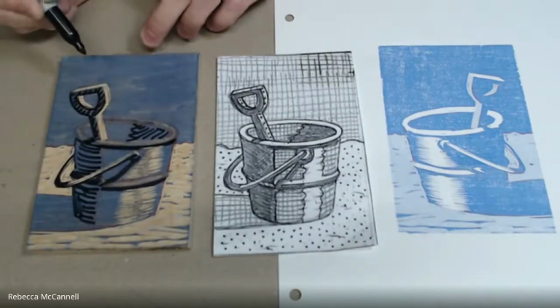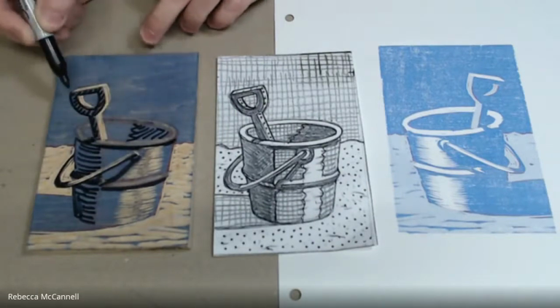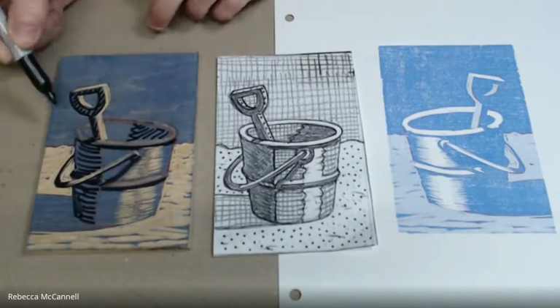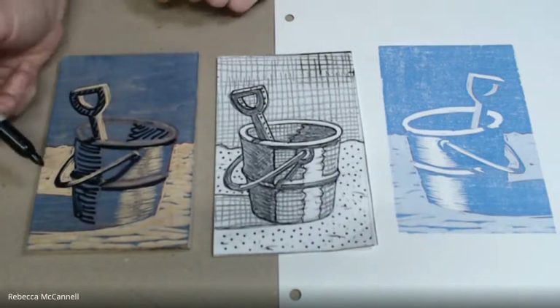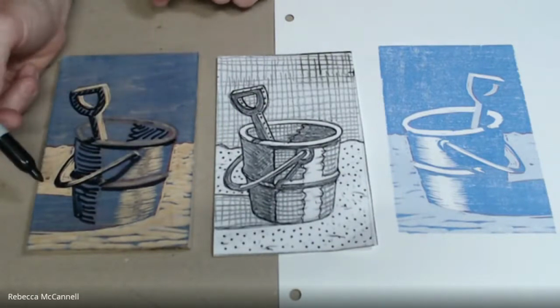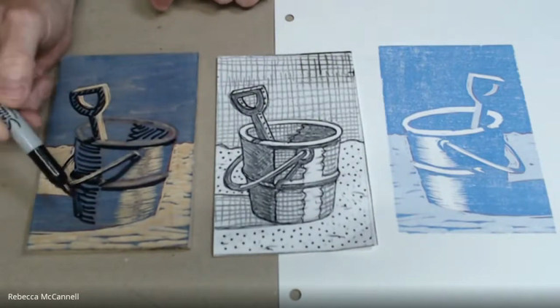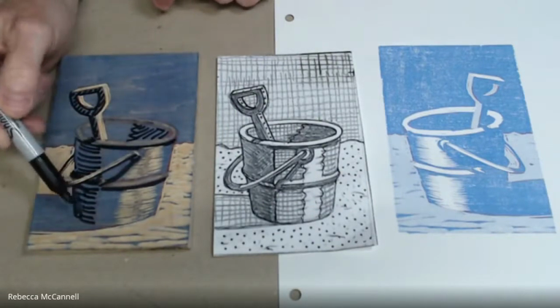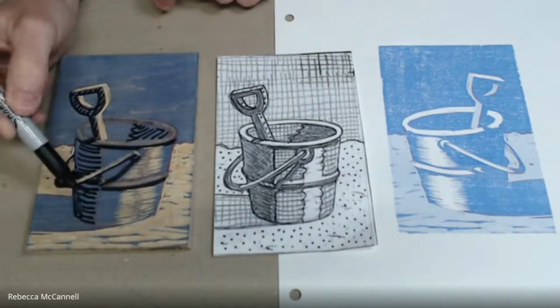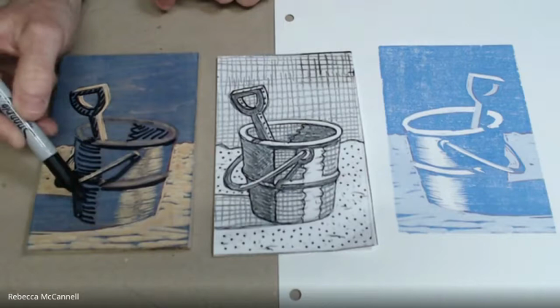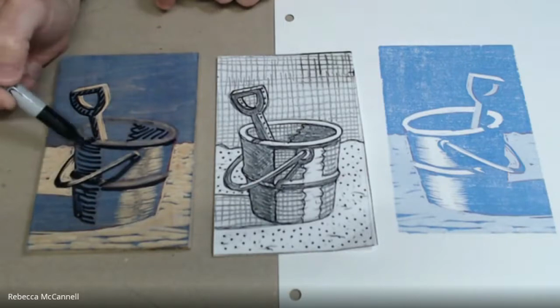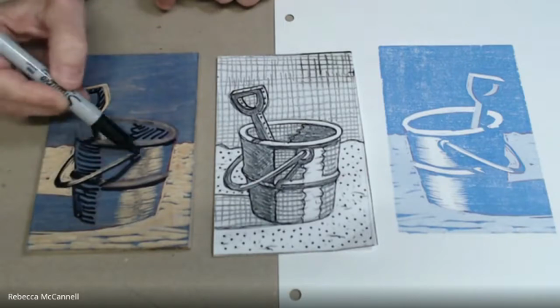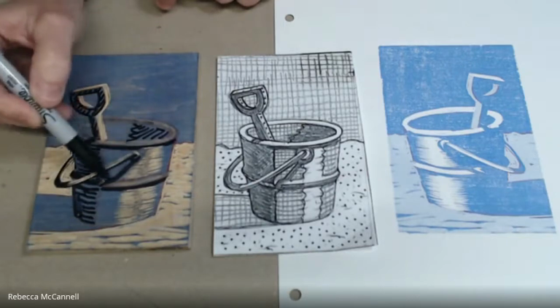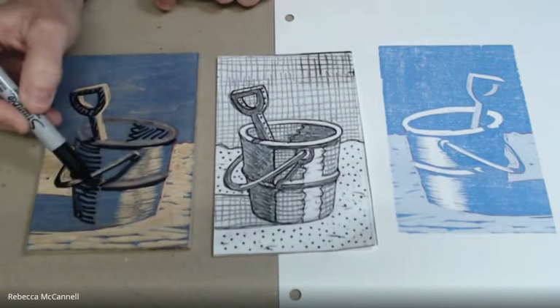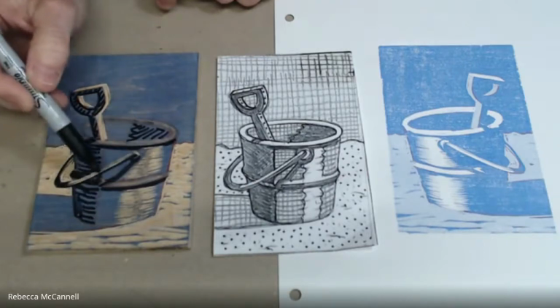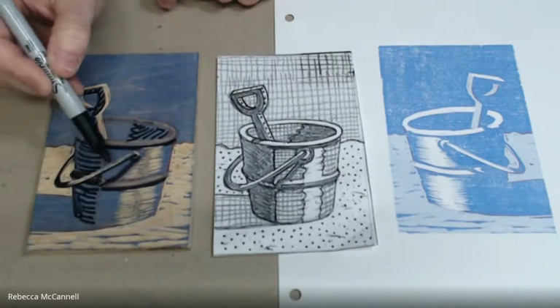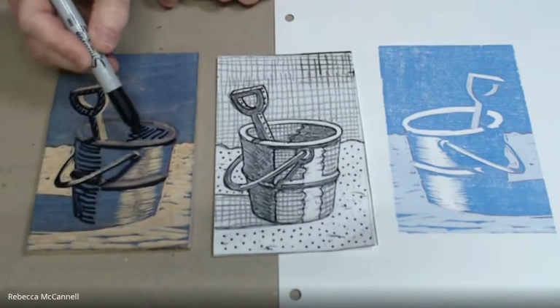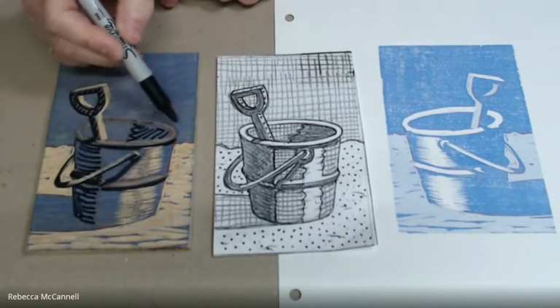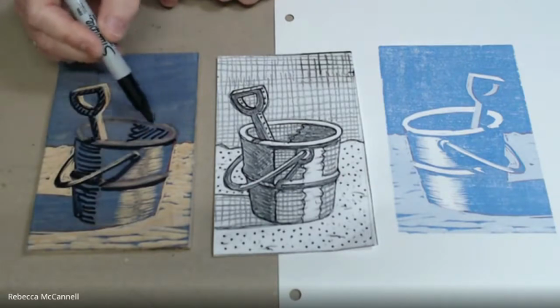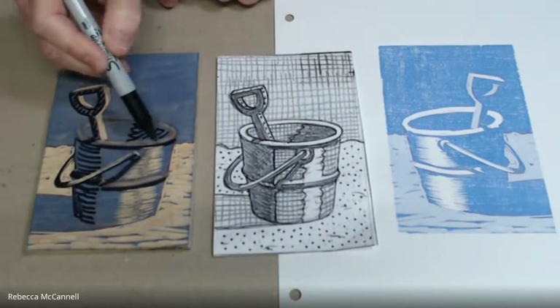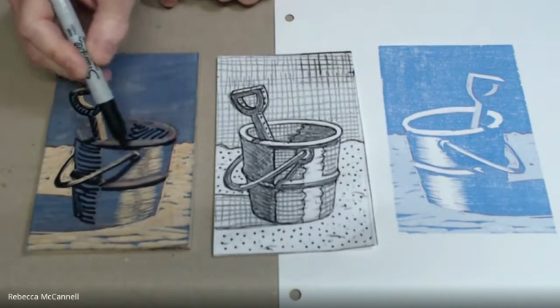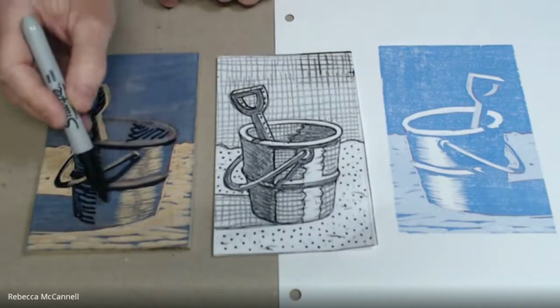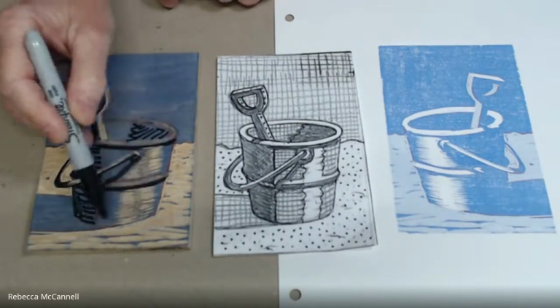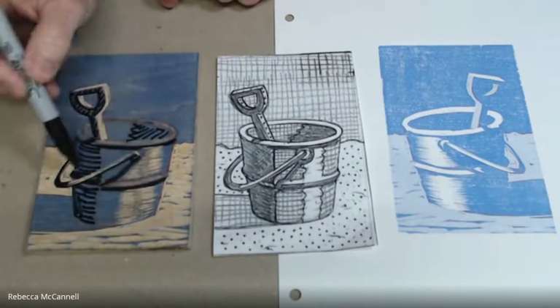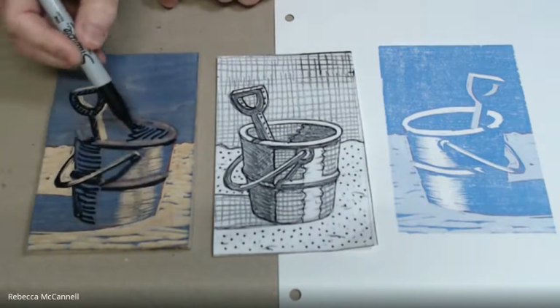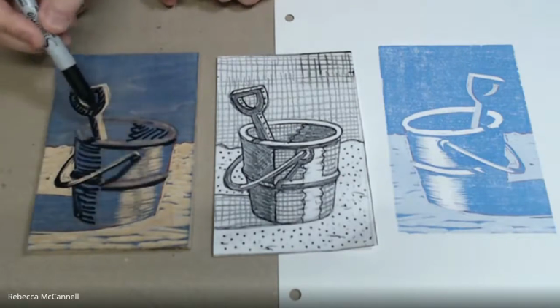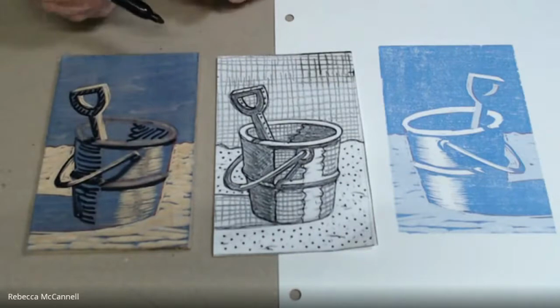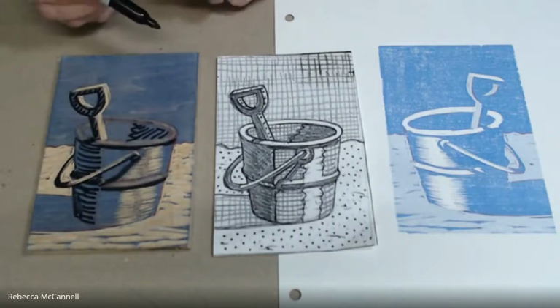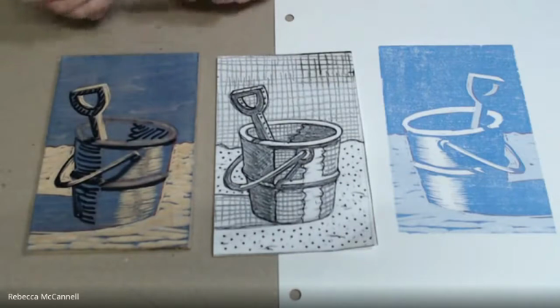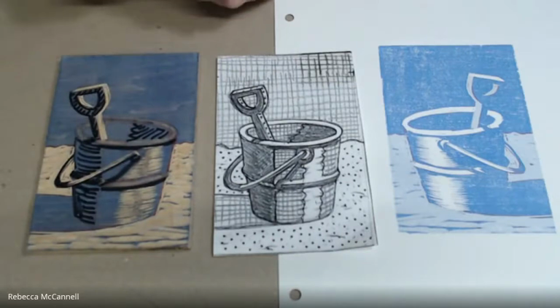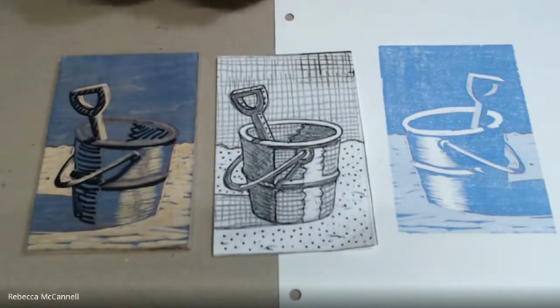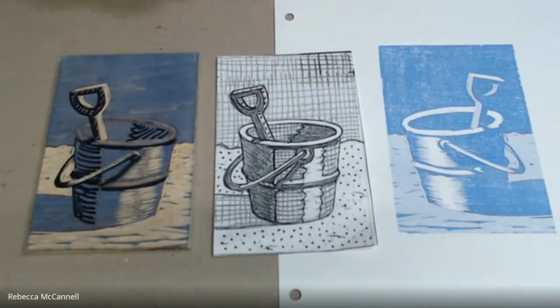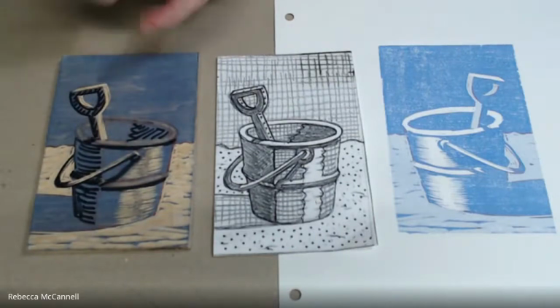I think I've got everything. Let me just double check — shadow there, cast shadow. All of this will be cut away. Okay, I think I've got it.